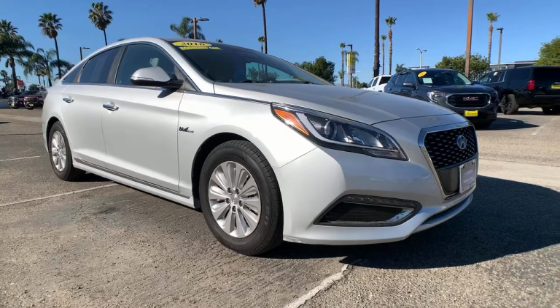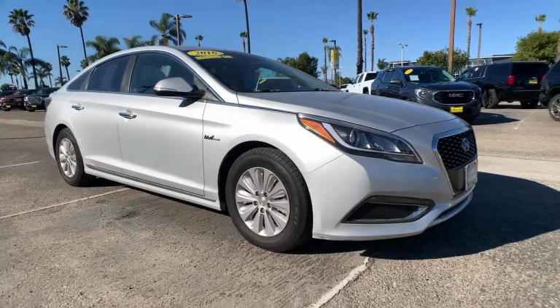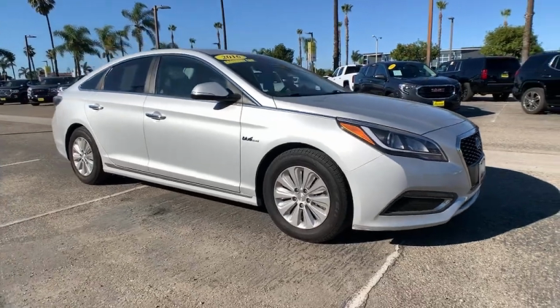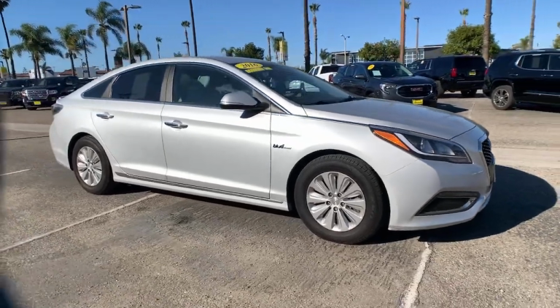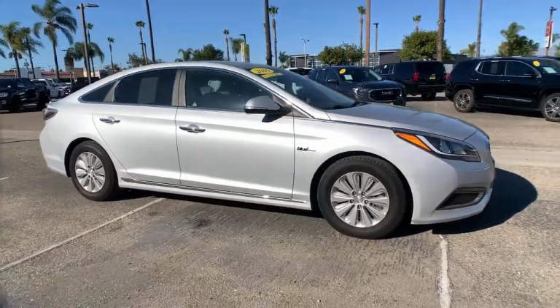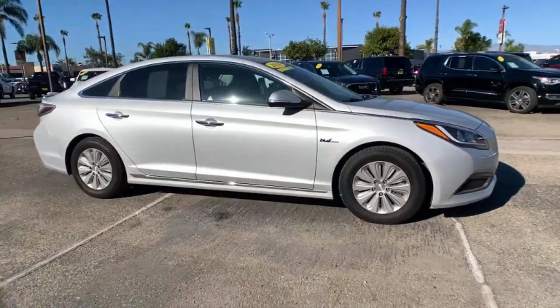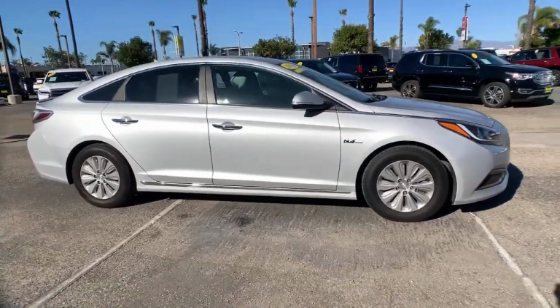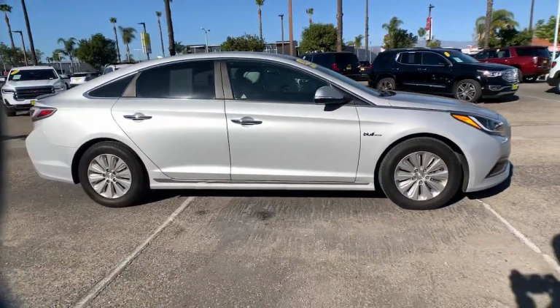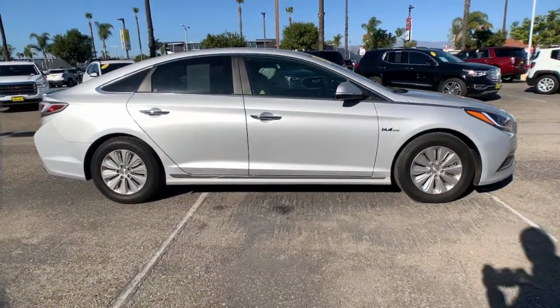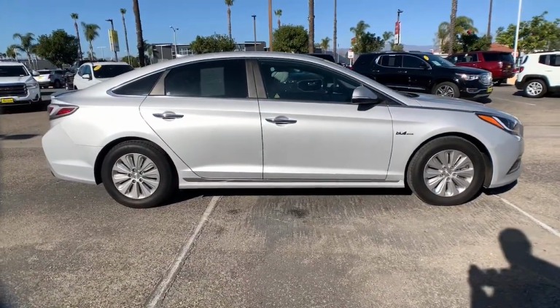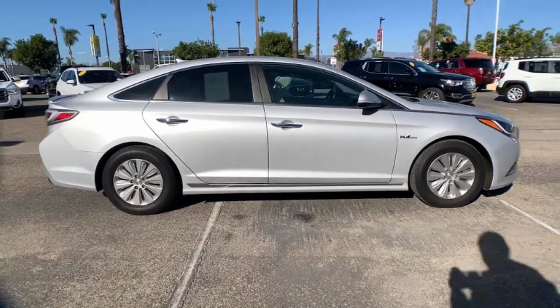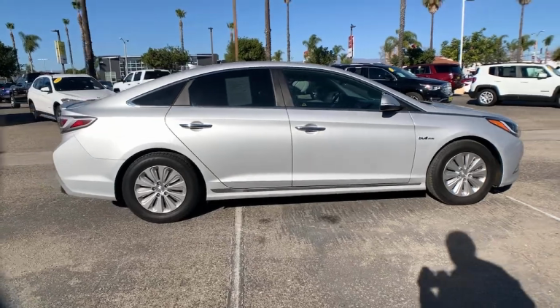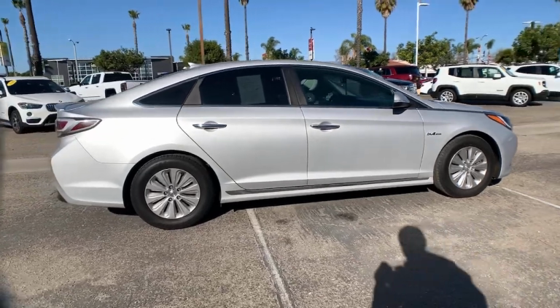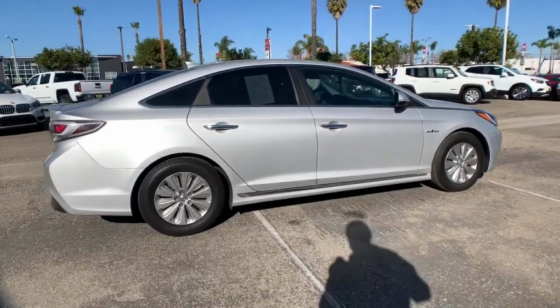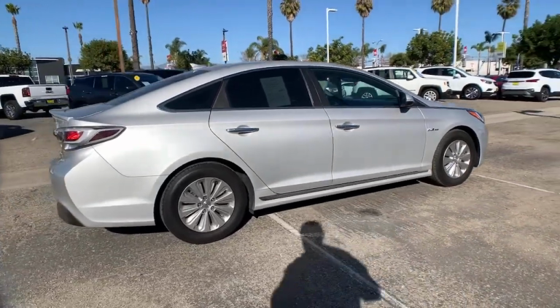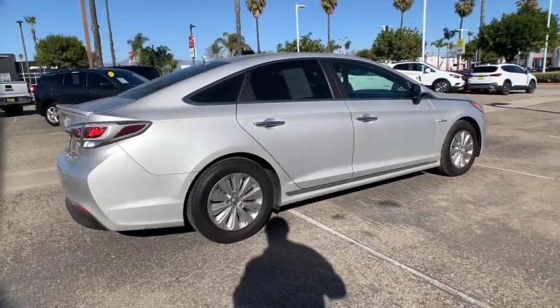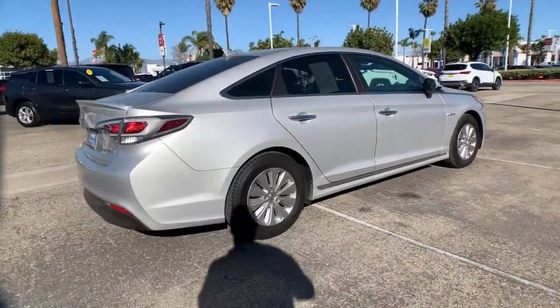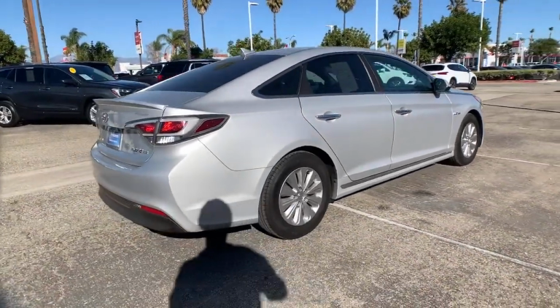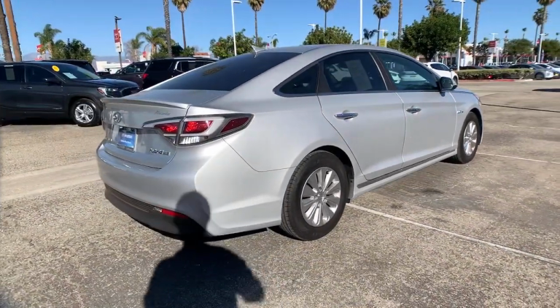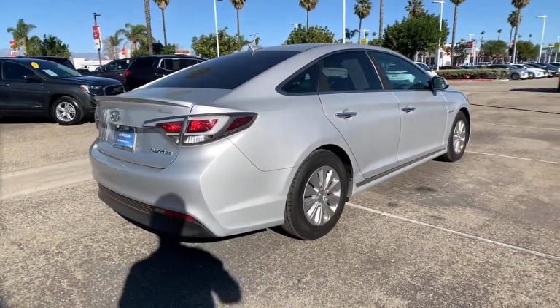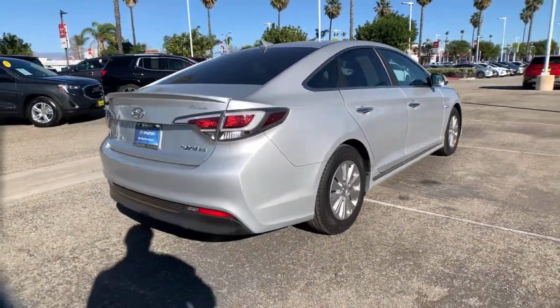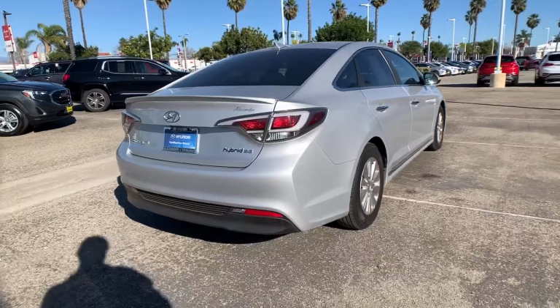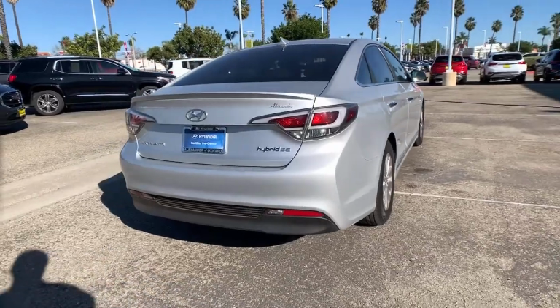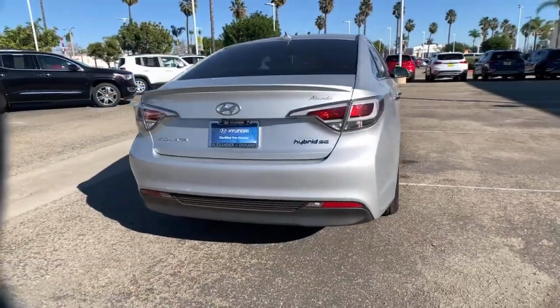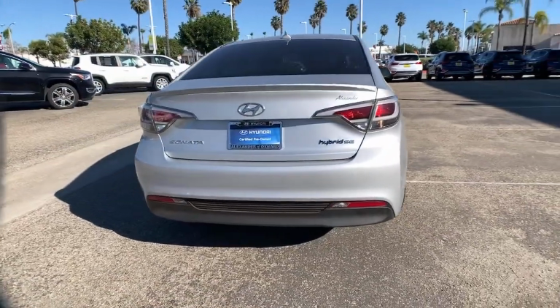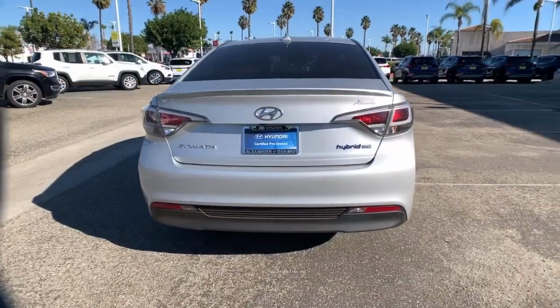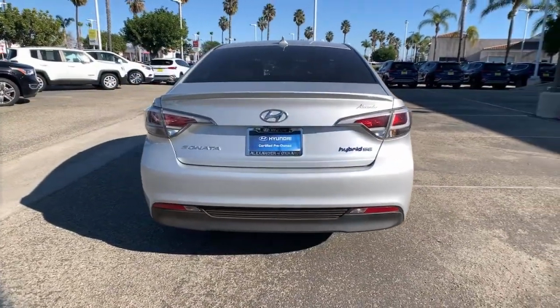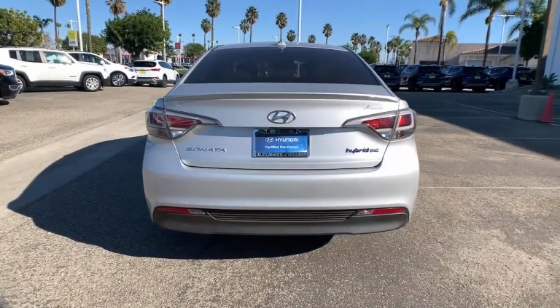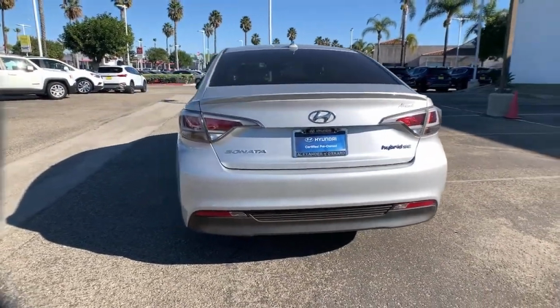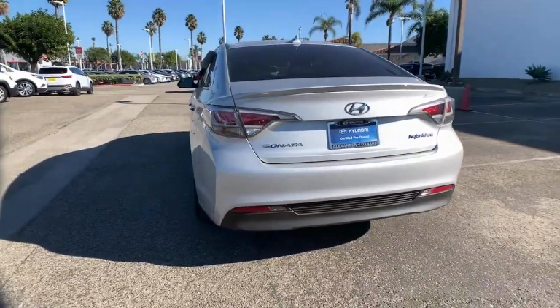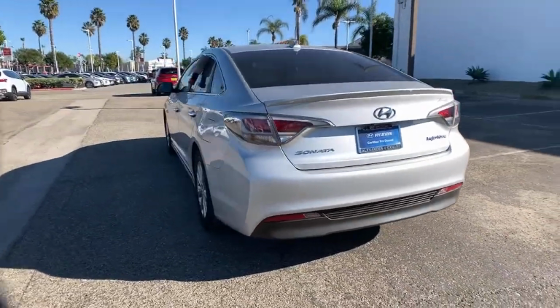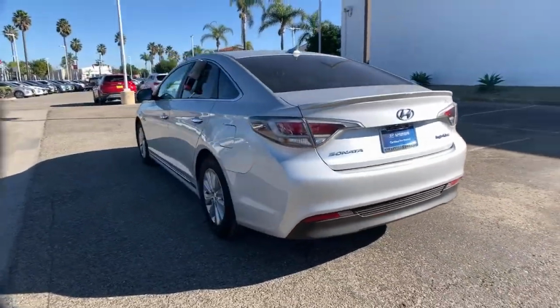Take a moment to check out the 2016 Hyundai Sonata. With less than 45,000 miles on the odometer, this vehicle stands out from the rest. Get the best of quality, comfort and convenience in this family-friendly Sonata.